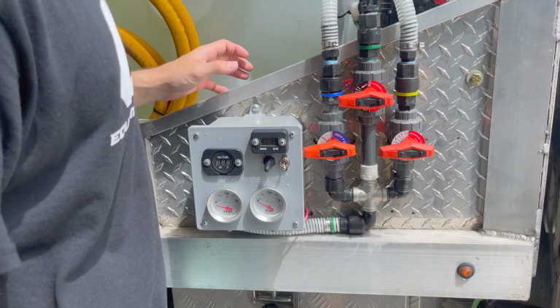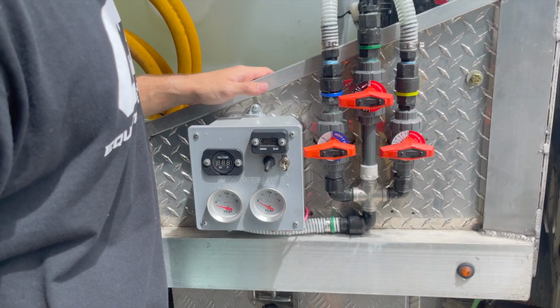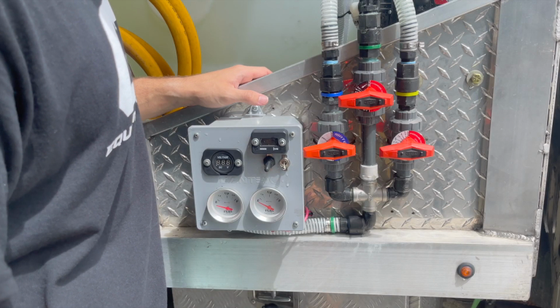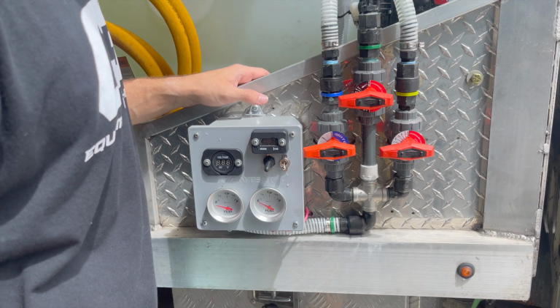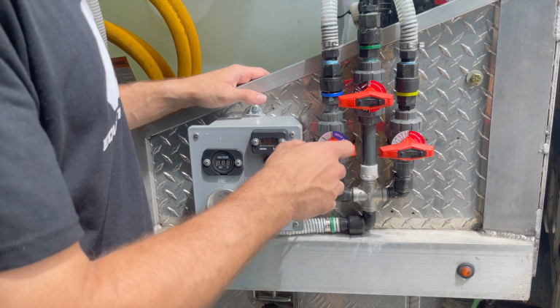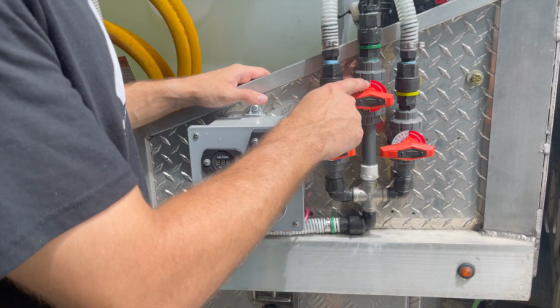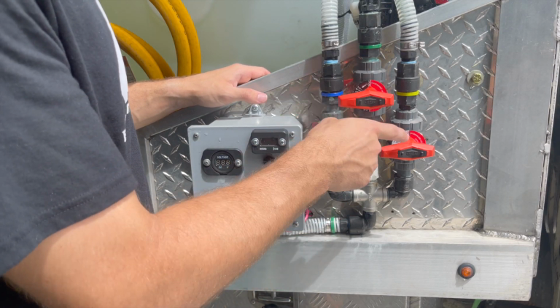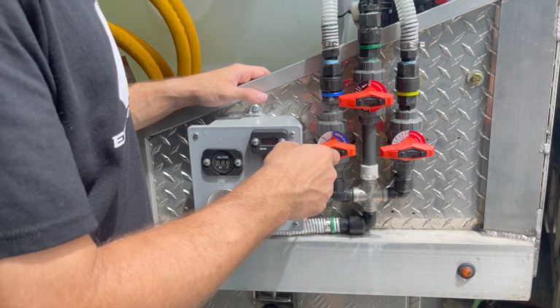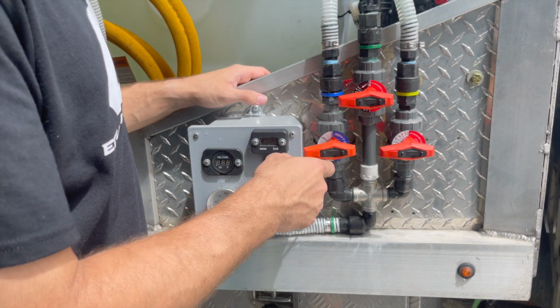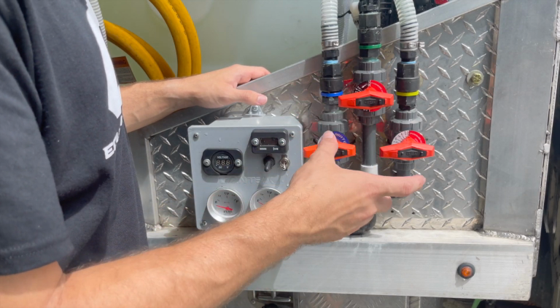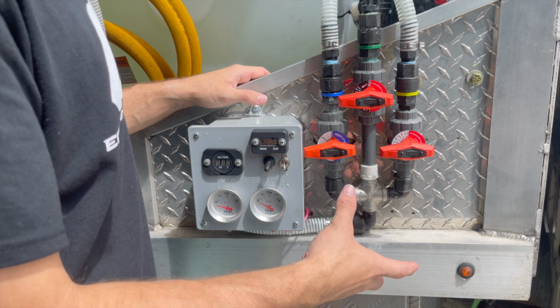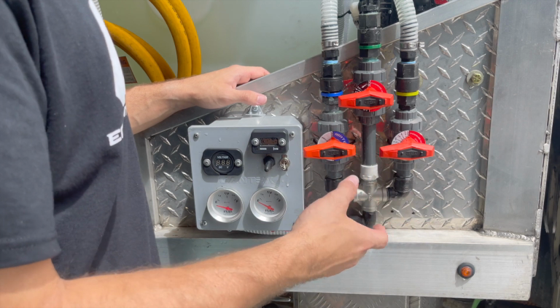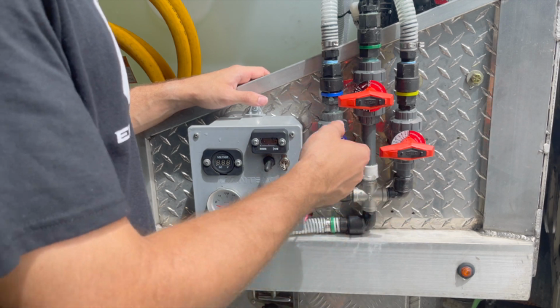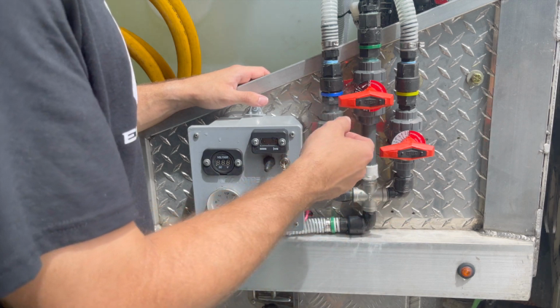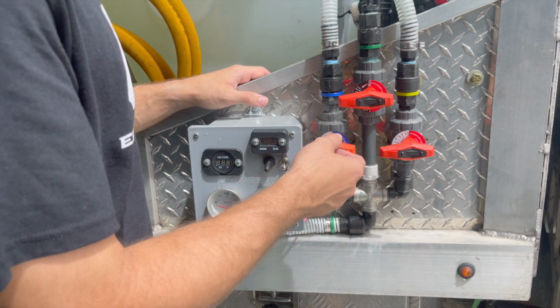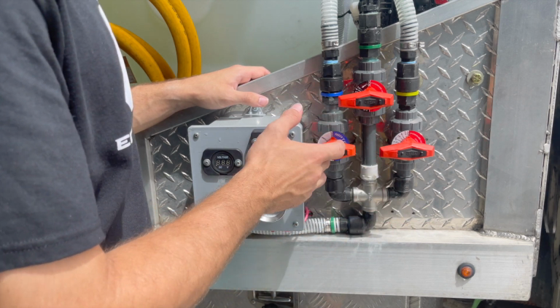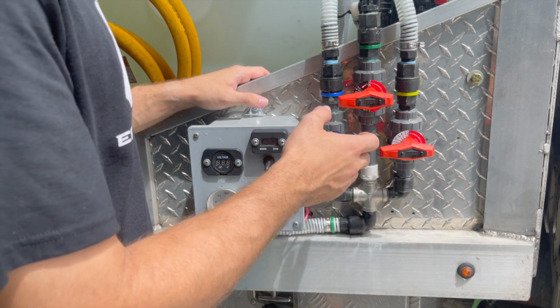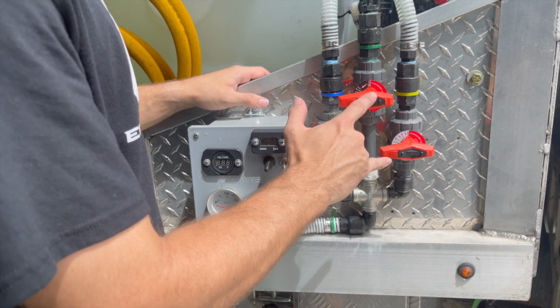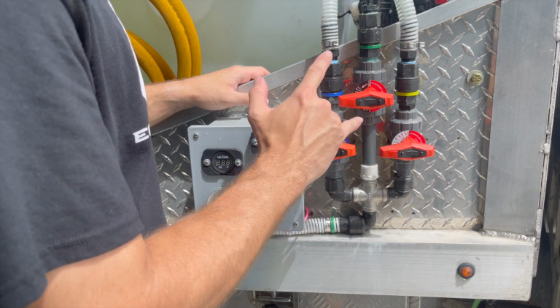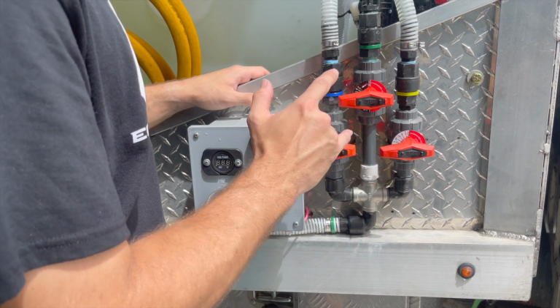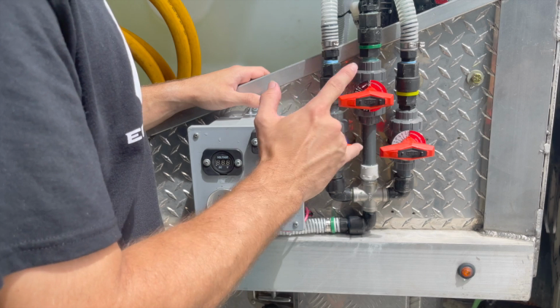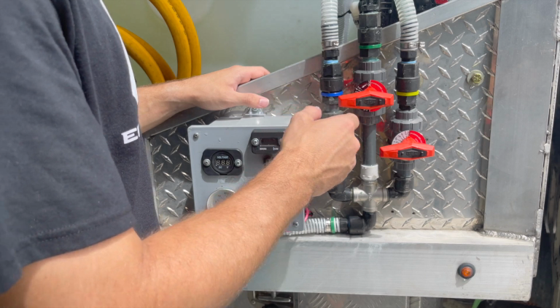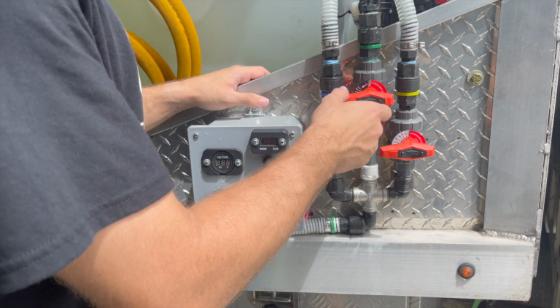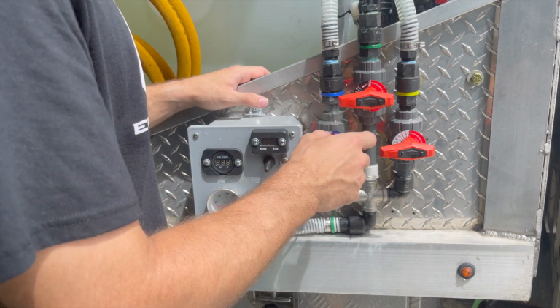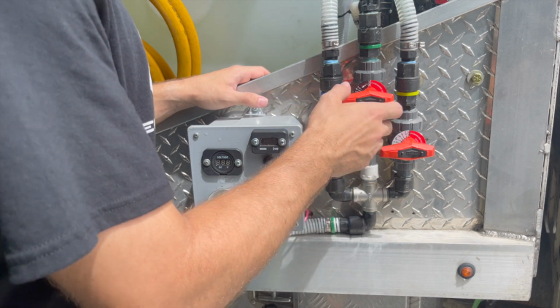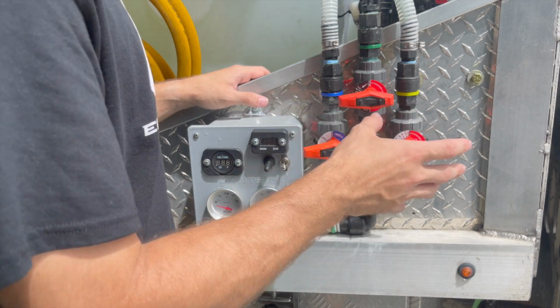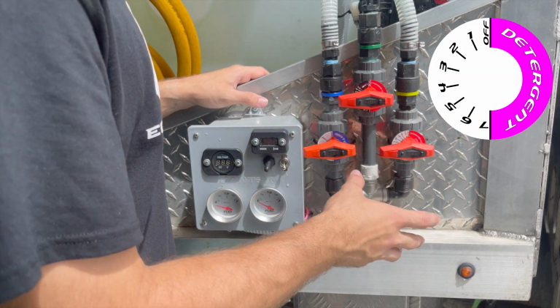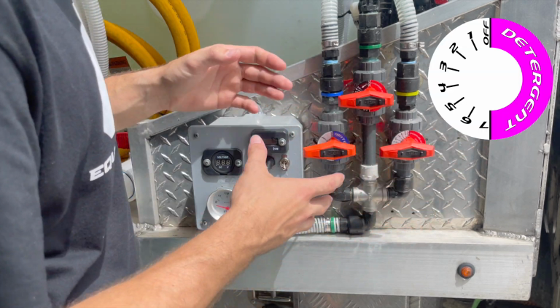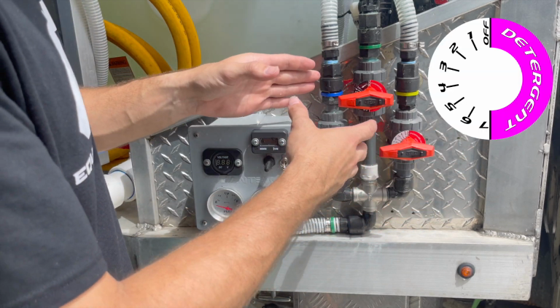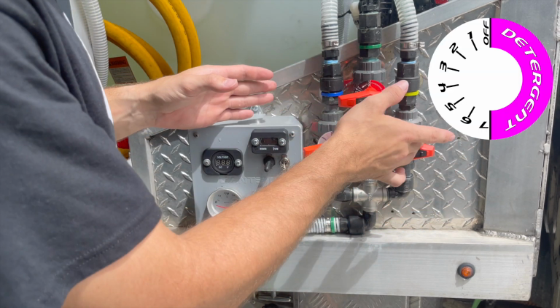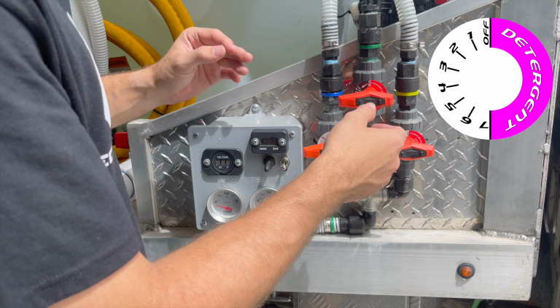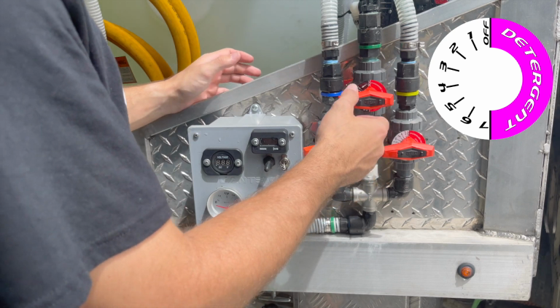We're going to do a quick install video on the labels that we offer for the GF half-inch valves. We've got water, two different types of SH that we're field testing right now, and a detergent one. For this video we've got two SH ones.